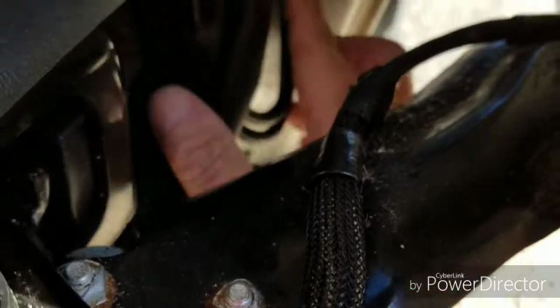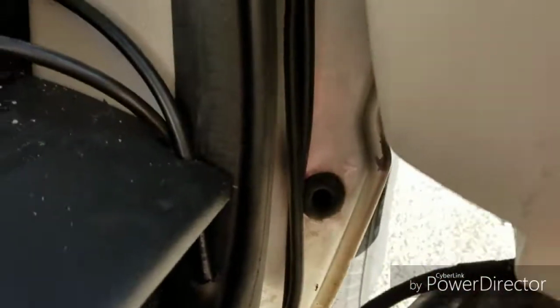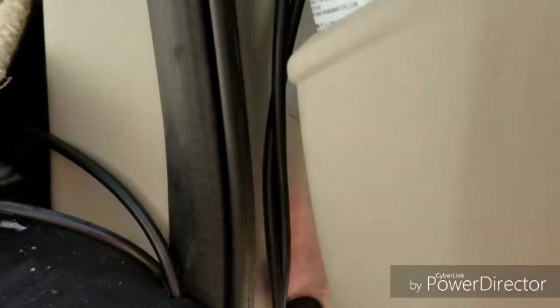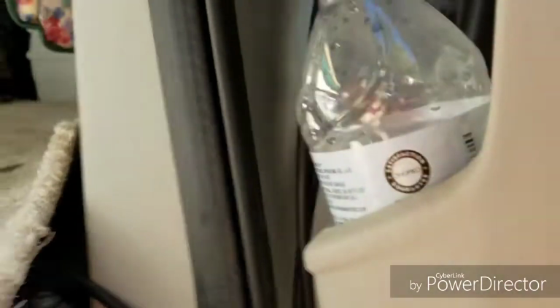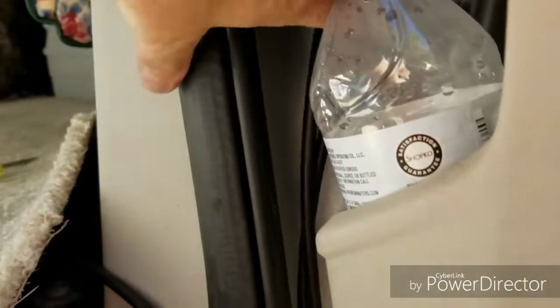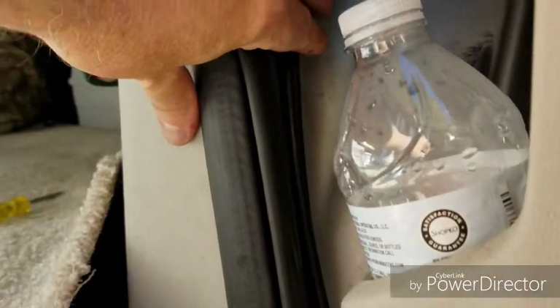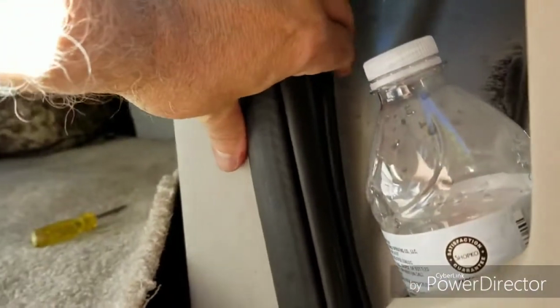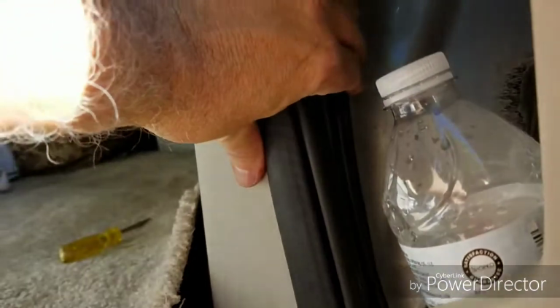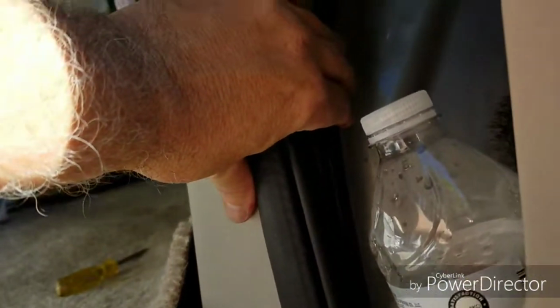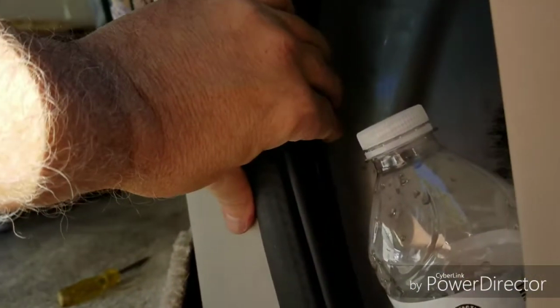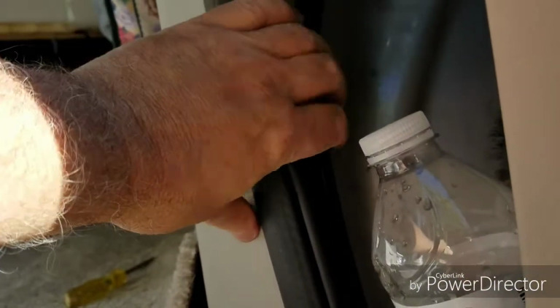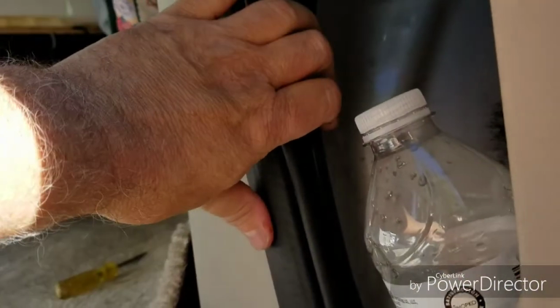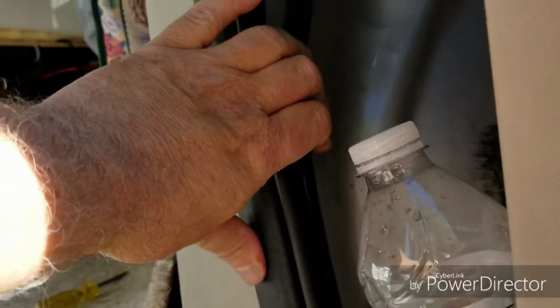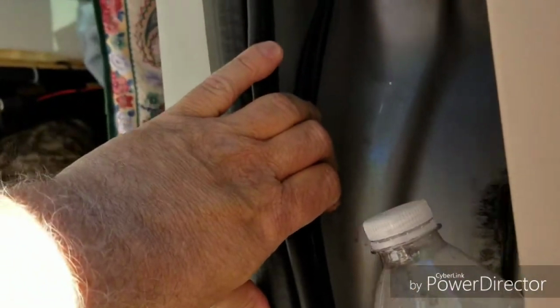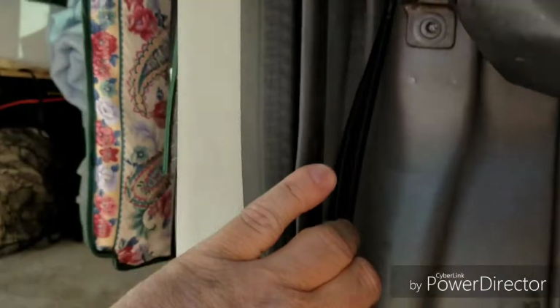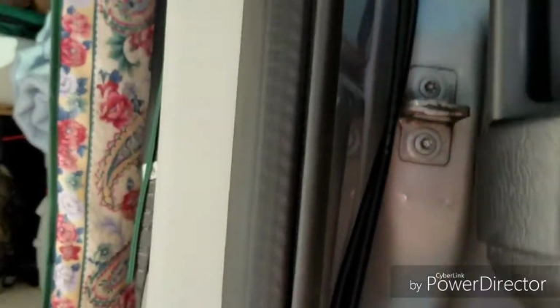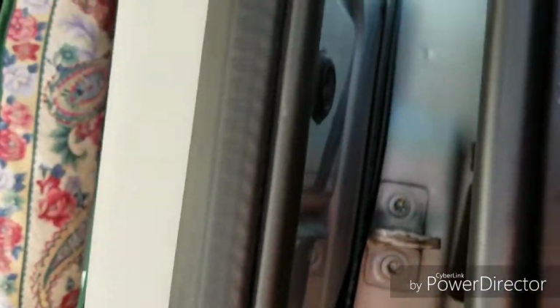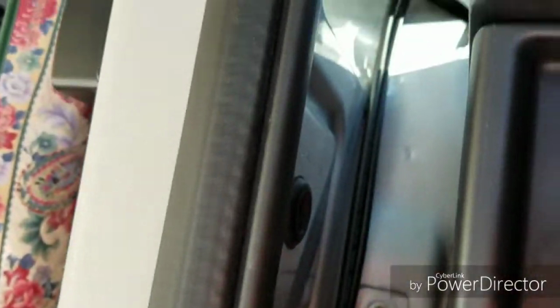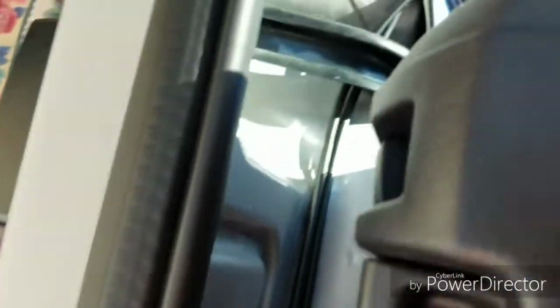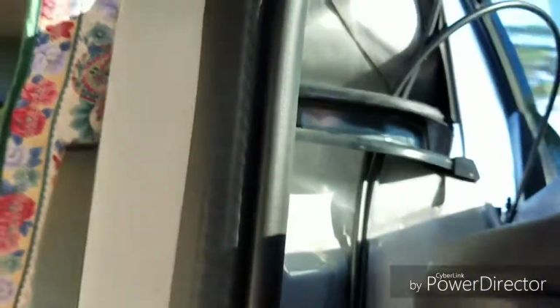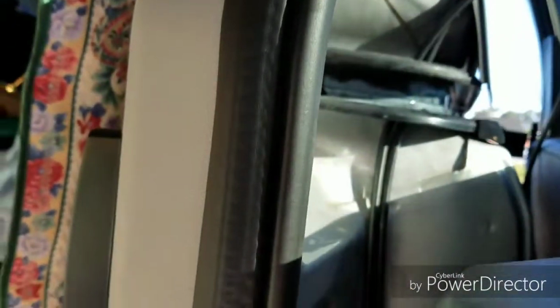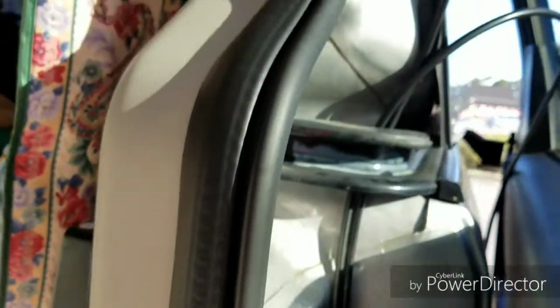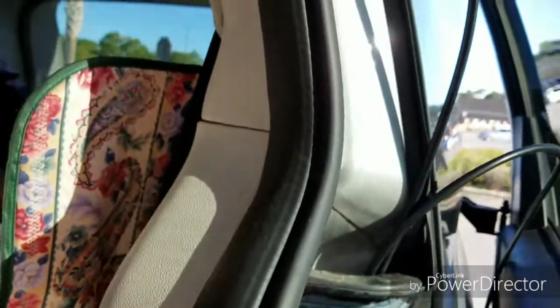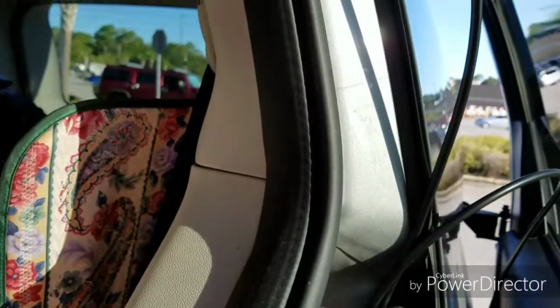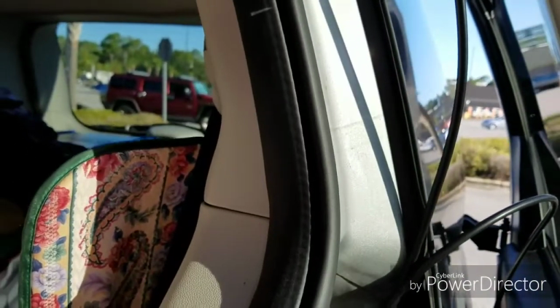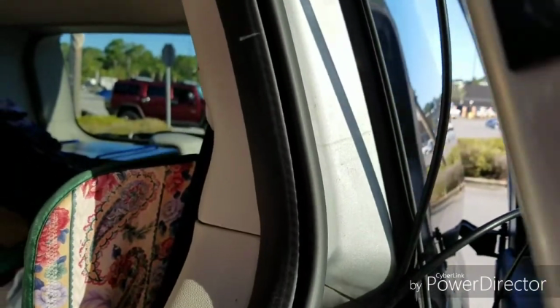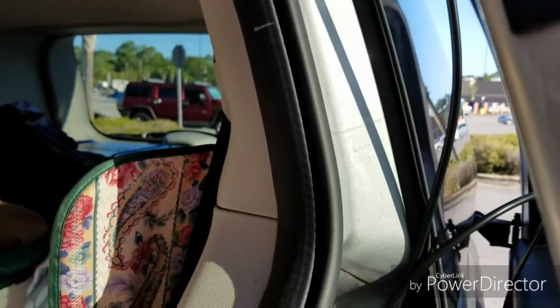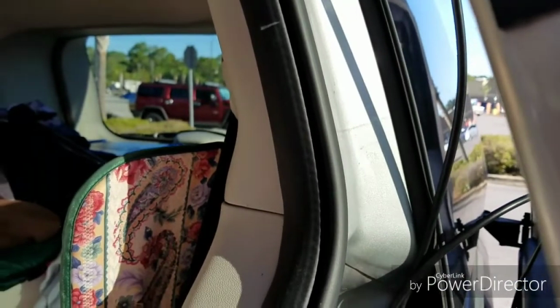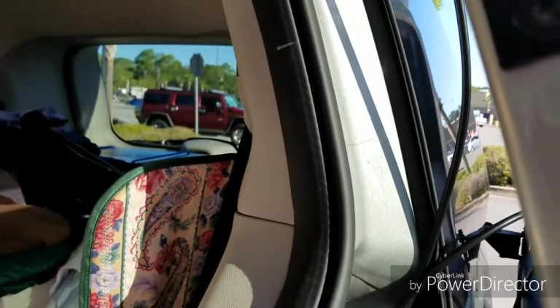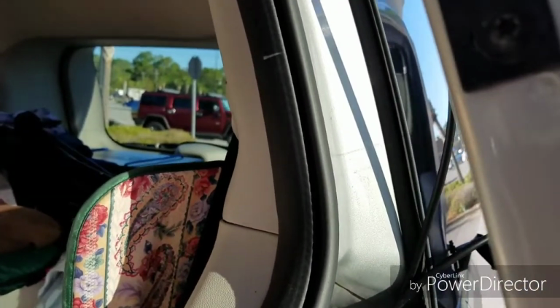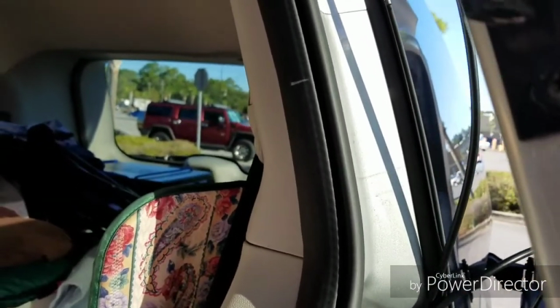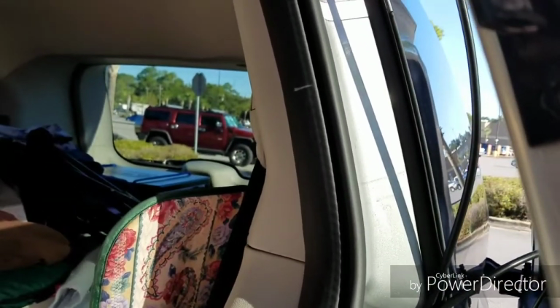I have to somehow secure the cables on the side so they don't get tangled up in the closing of the door. Then it's just to put the solar panel on the roof, and that'll be maybe even the harder part.